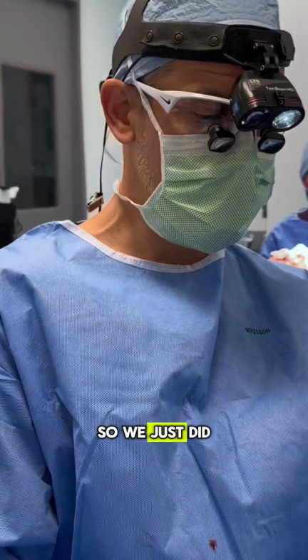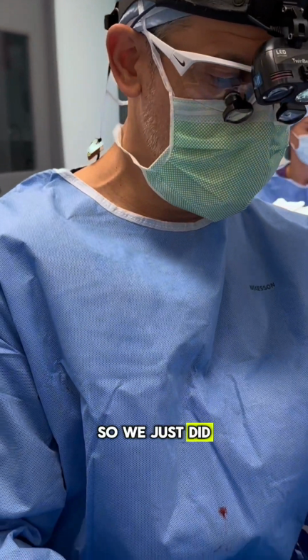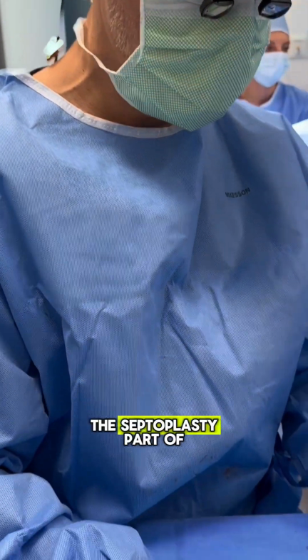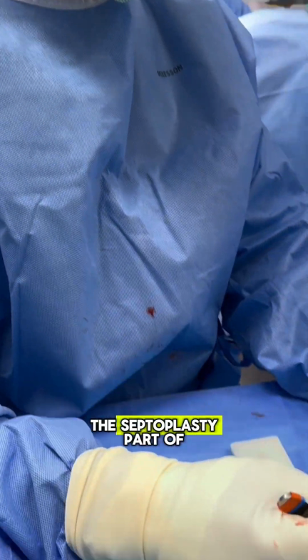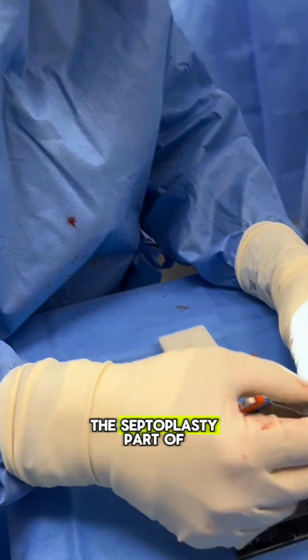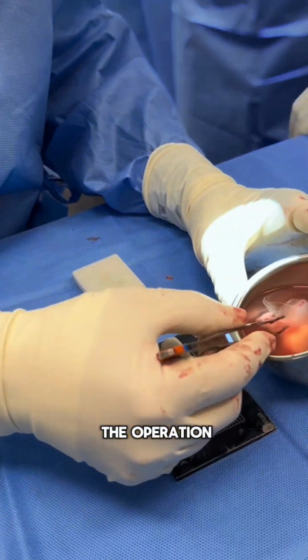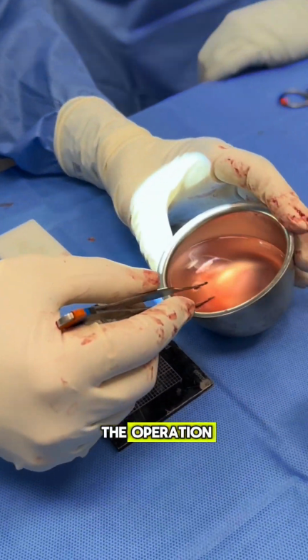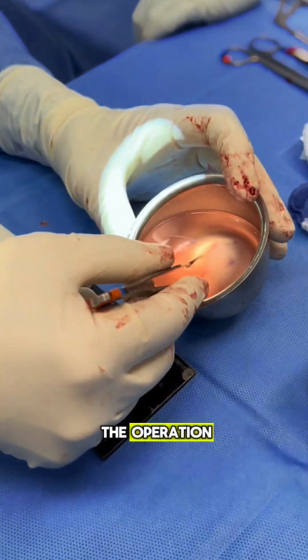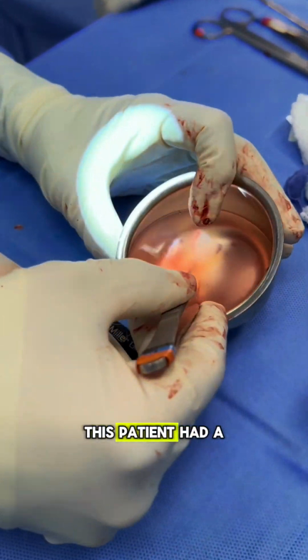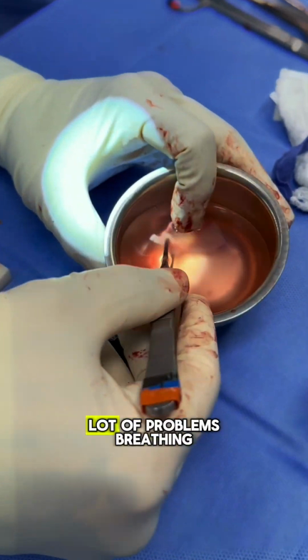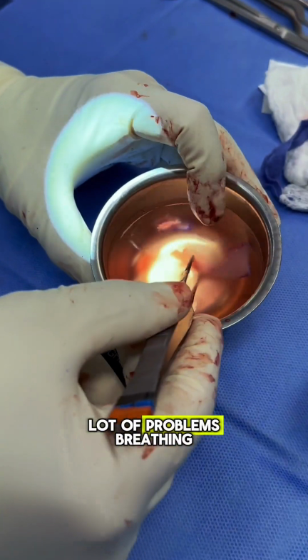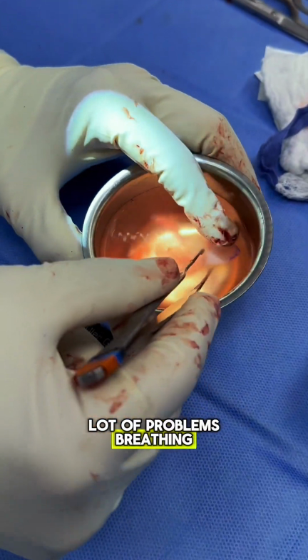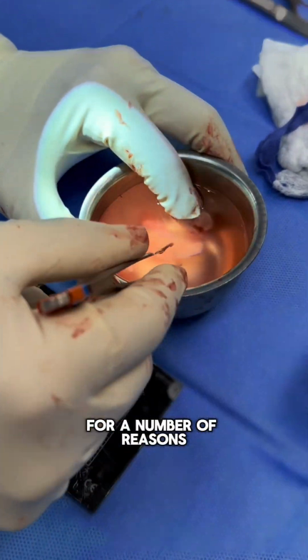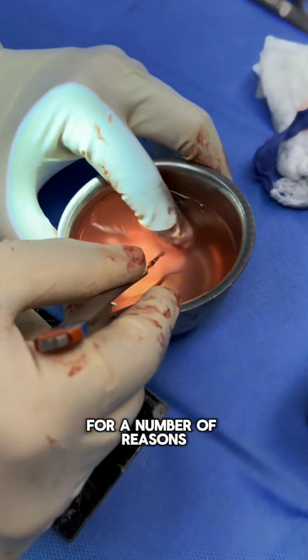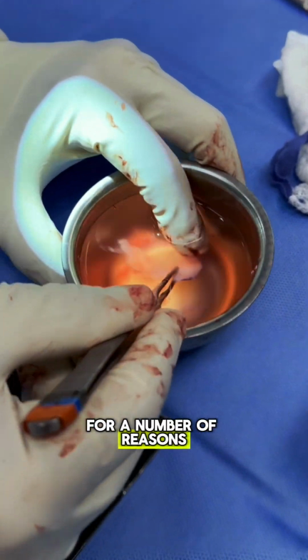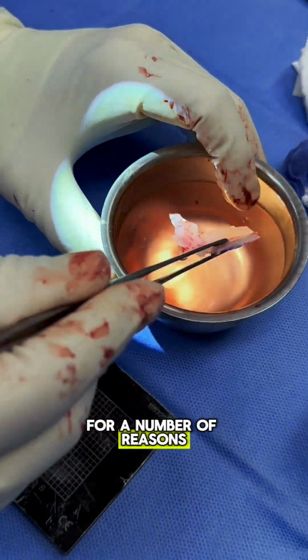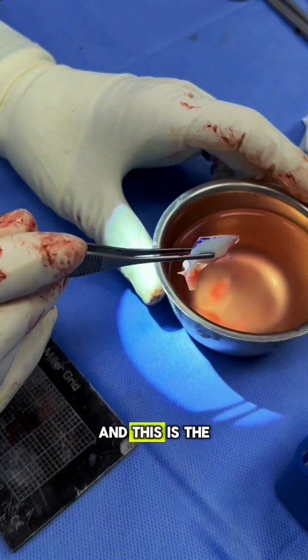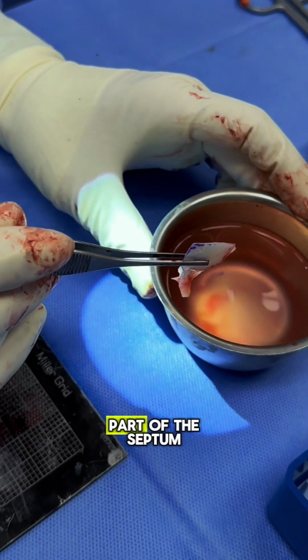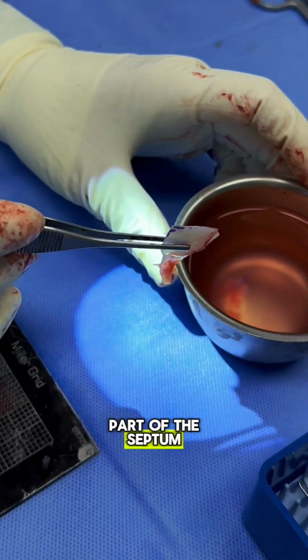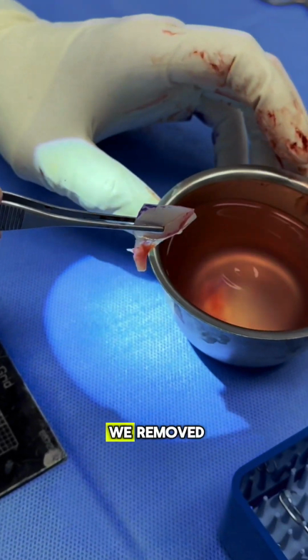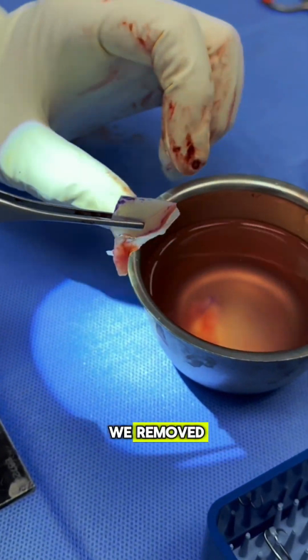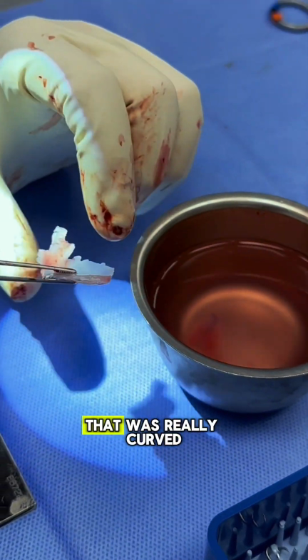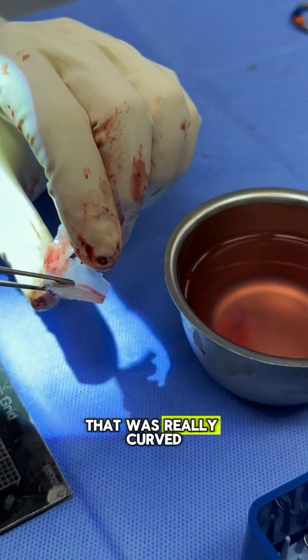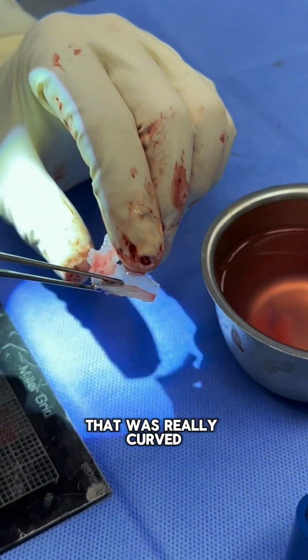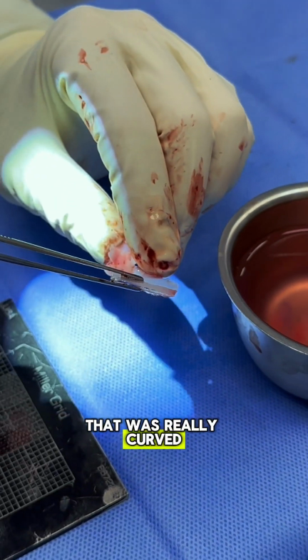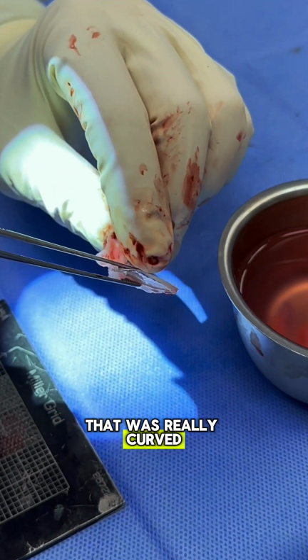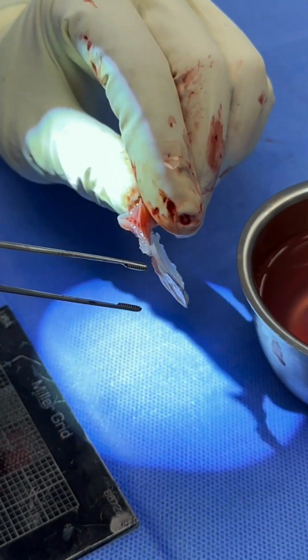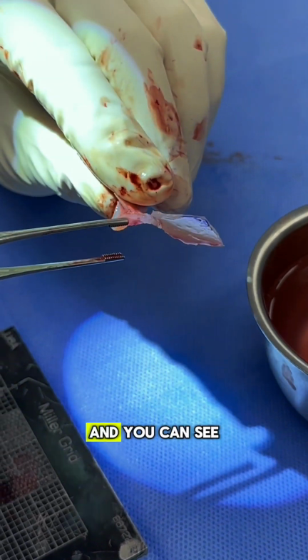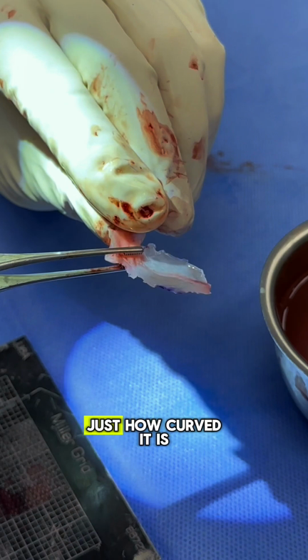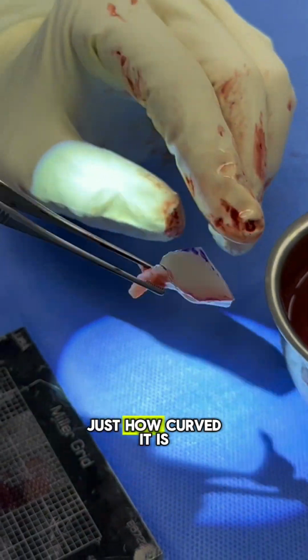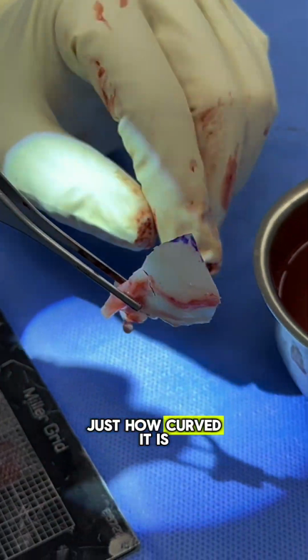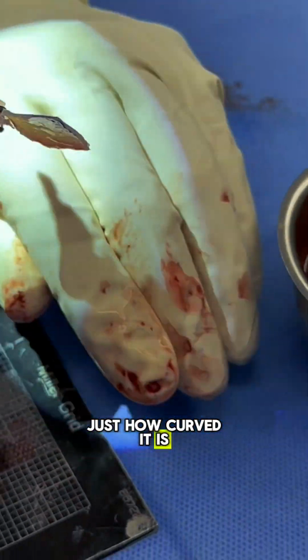We just did the septoplasty part of the operation. This patient had a lot of problems breathing for a number of reasons. And this is the part of the septum we removed that was really curved — and you can see just how curved it is.